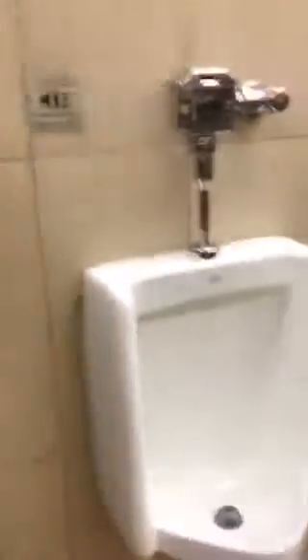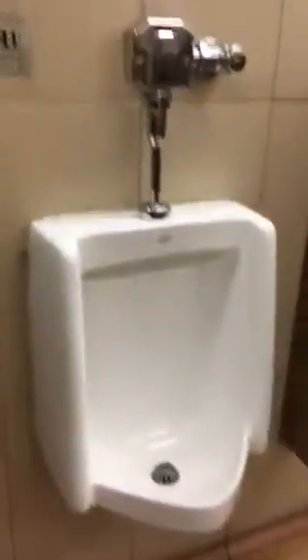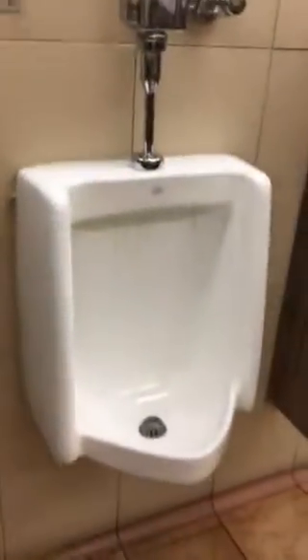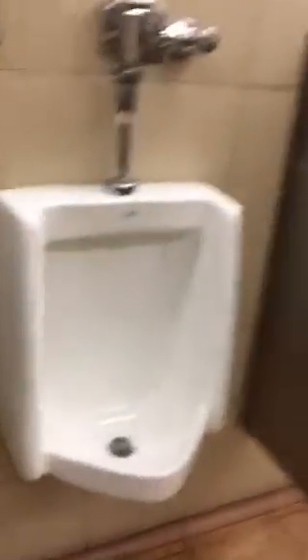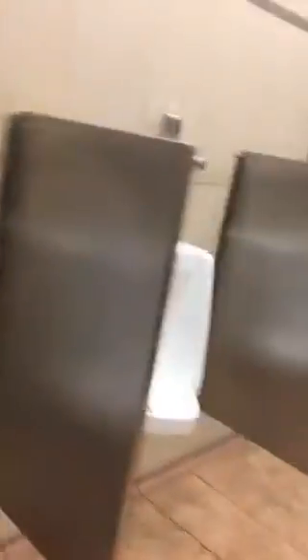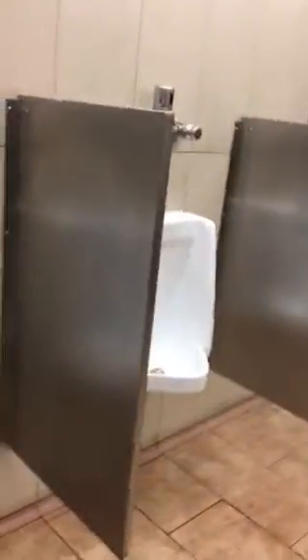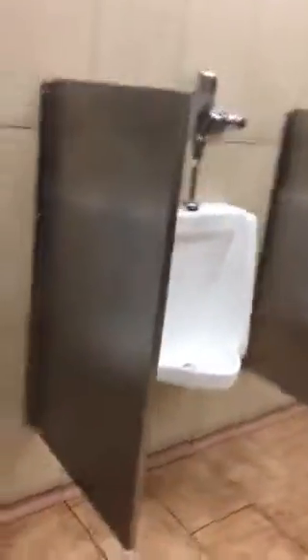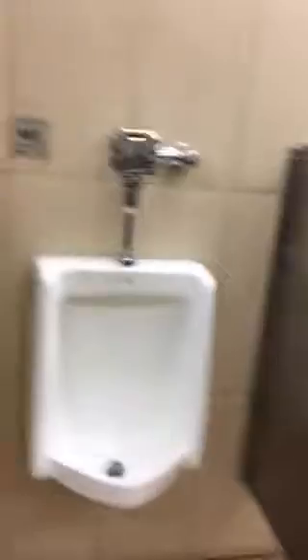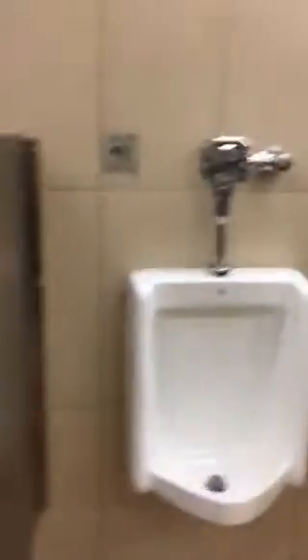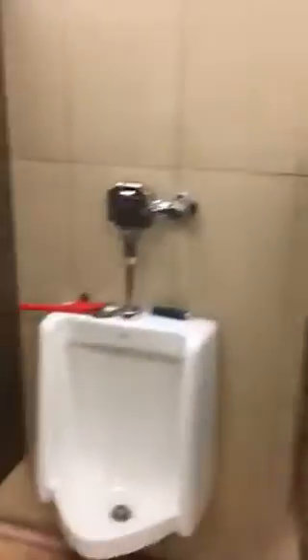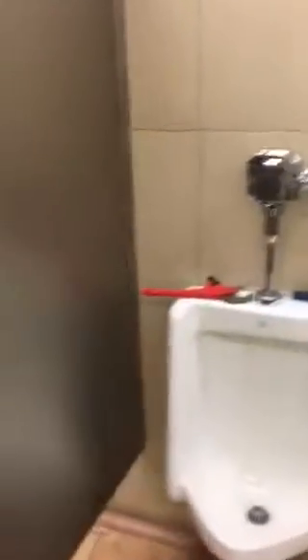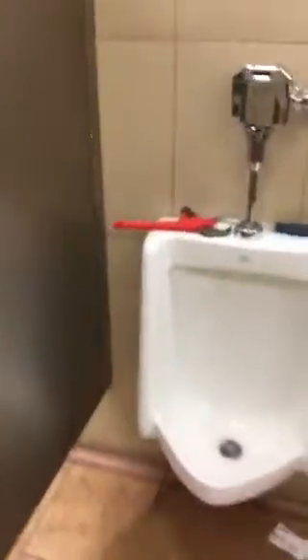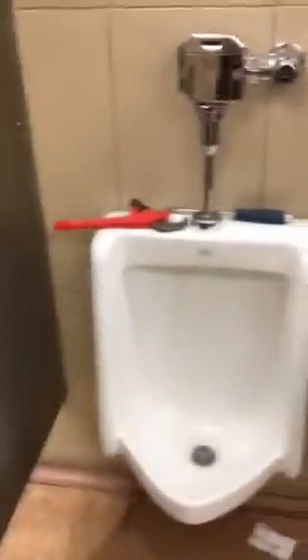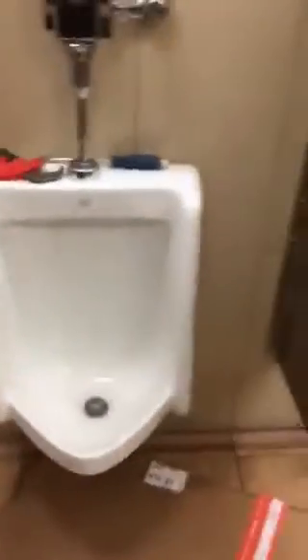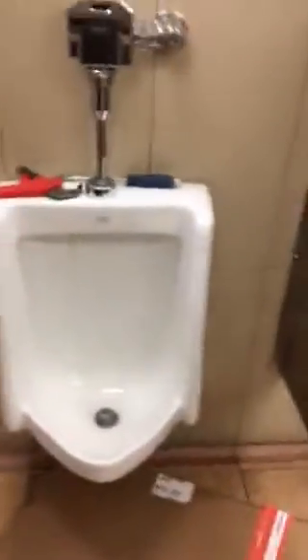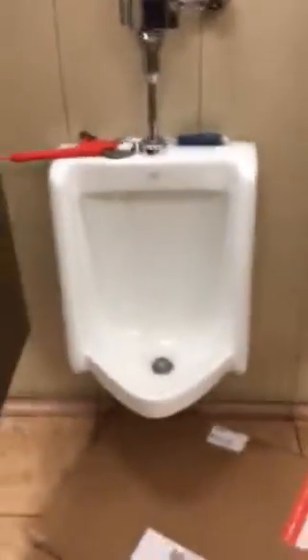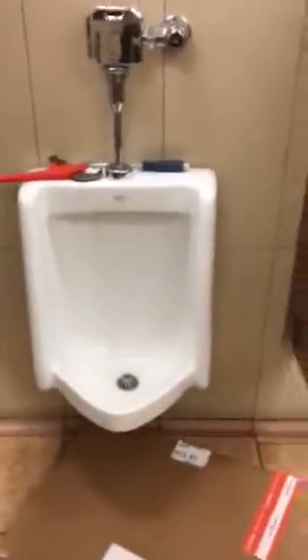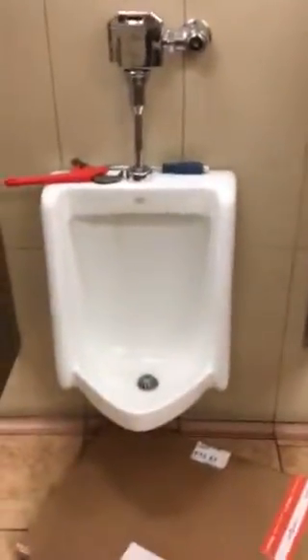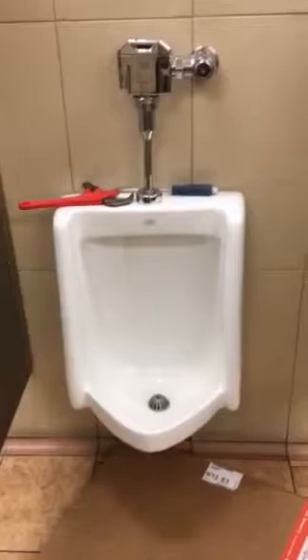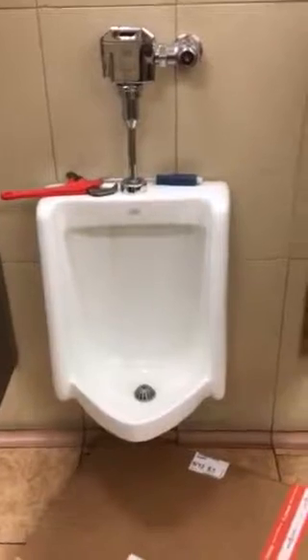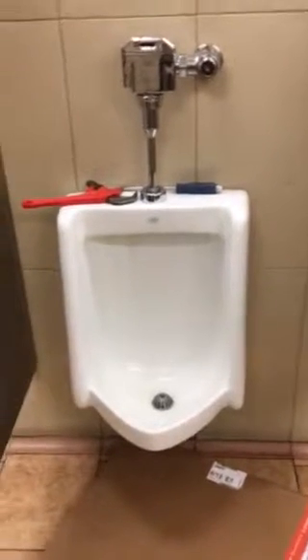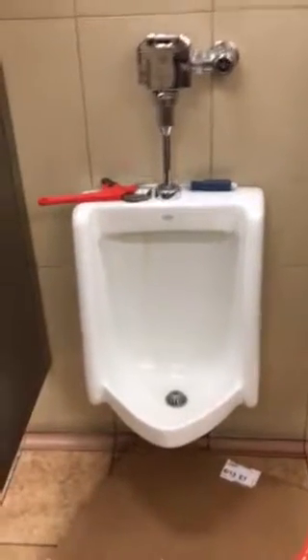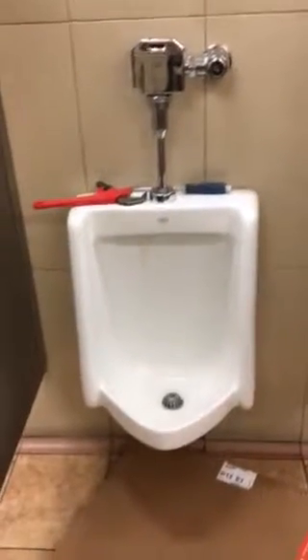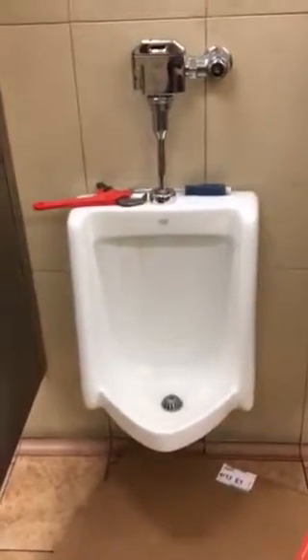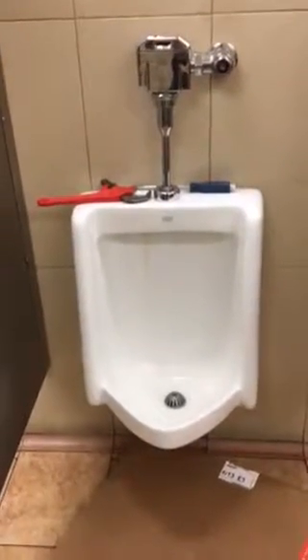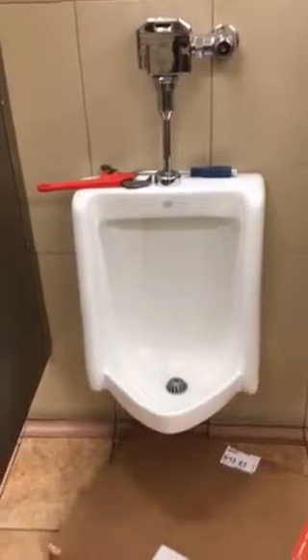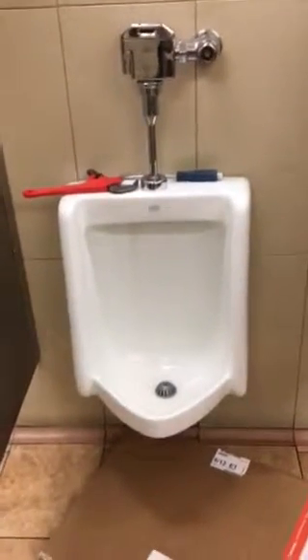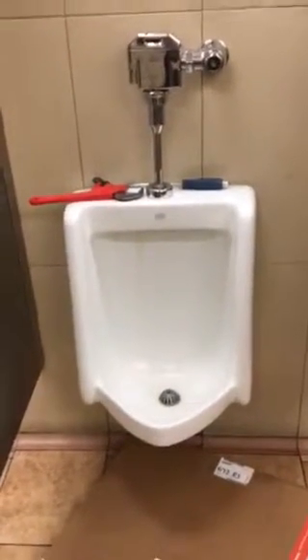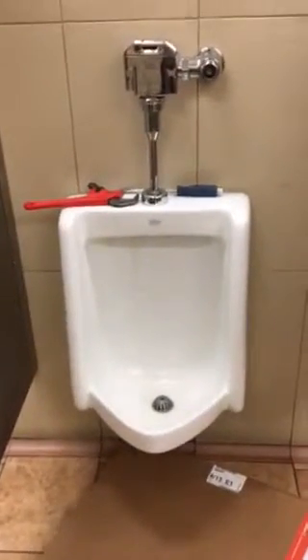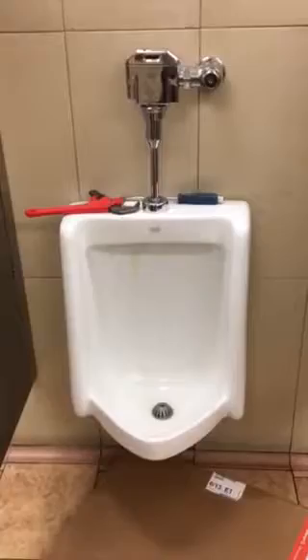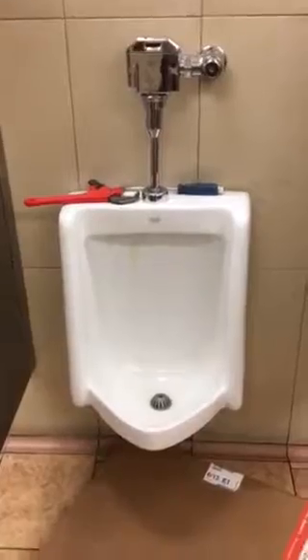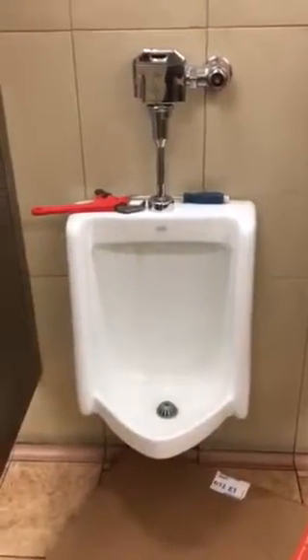Already pulled that urinal next to it, that one over there not yet. So there's three in this particular store that I'm working on today. I do this all day long, not the same job — all different types of jobs. So today, plumbing 101.